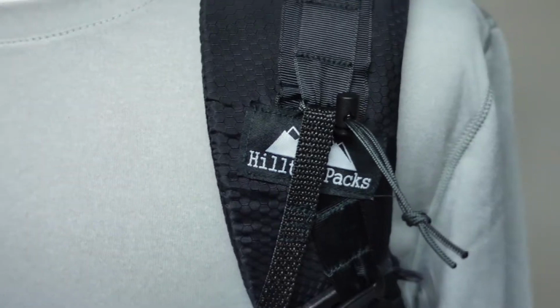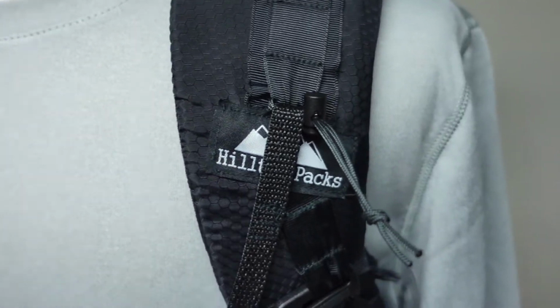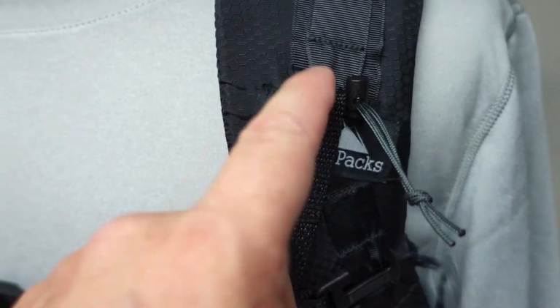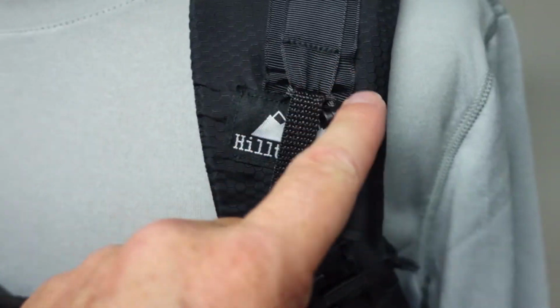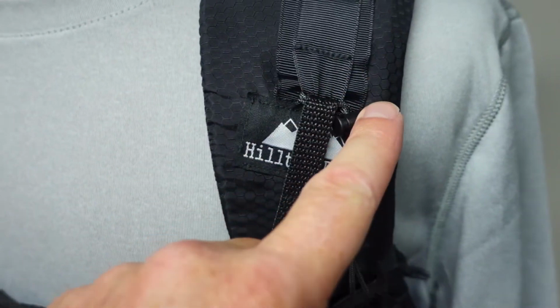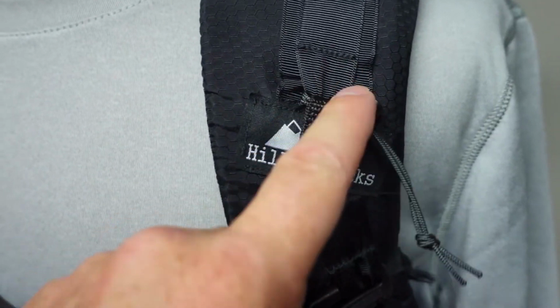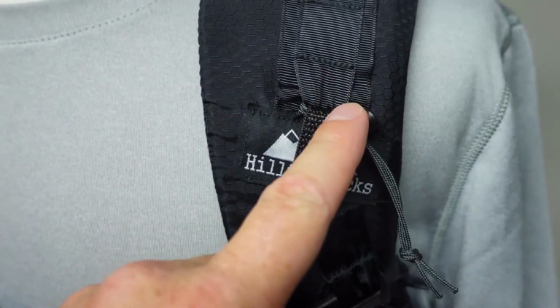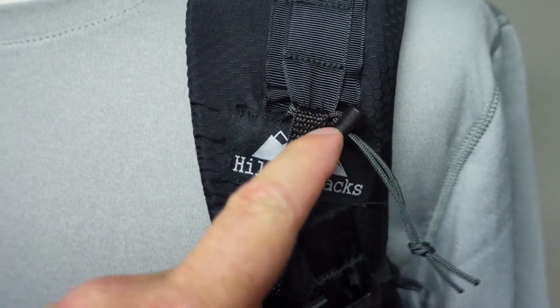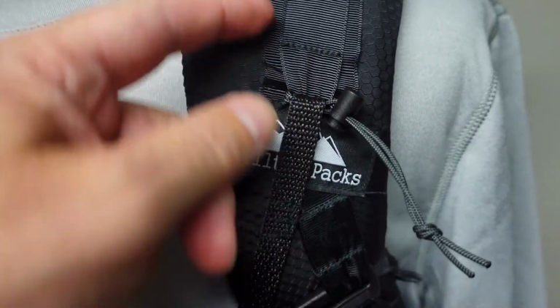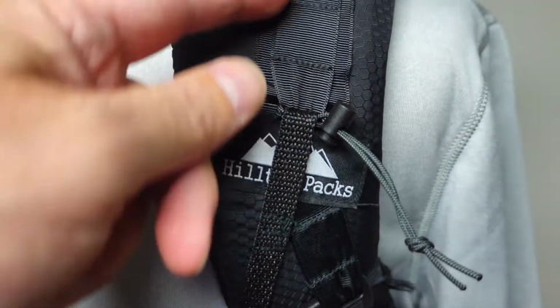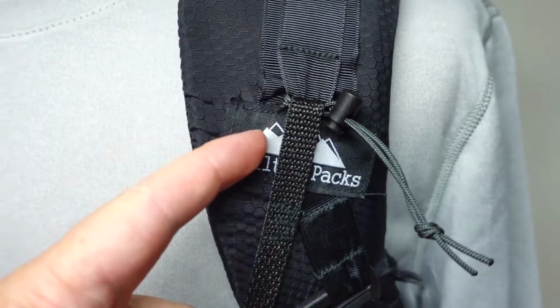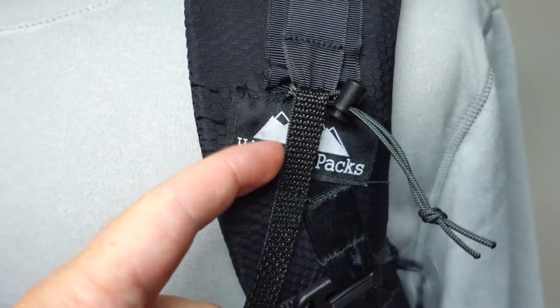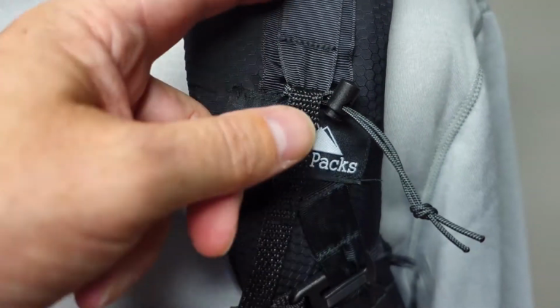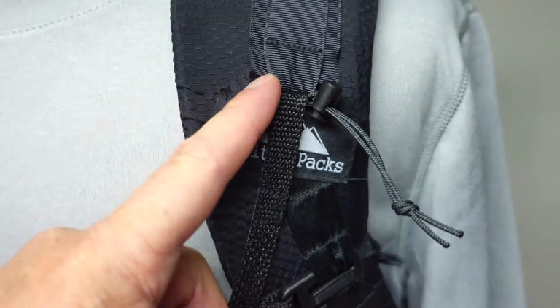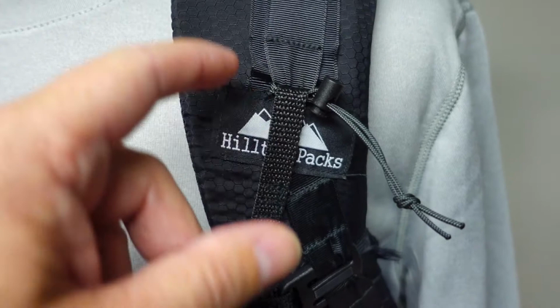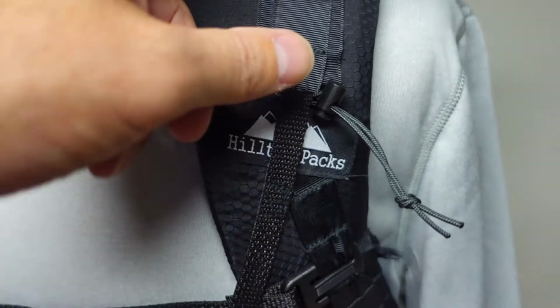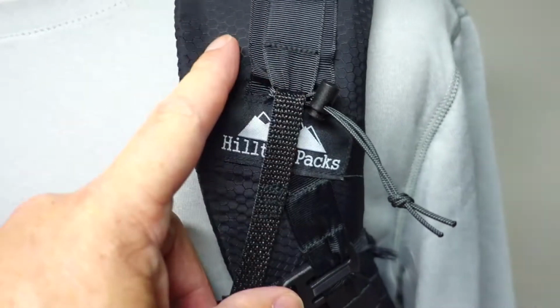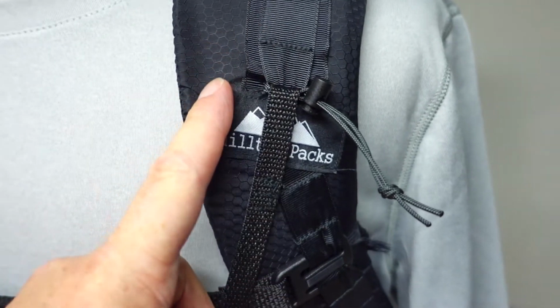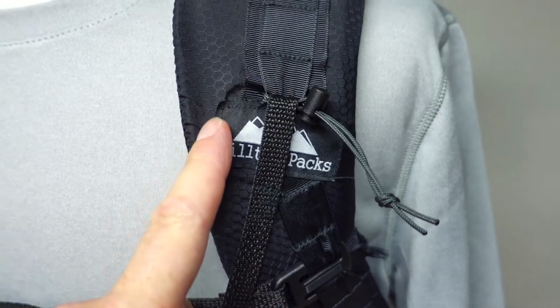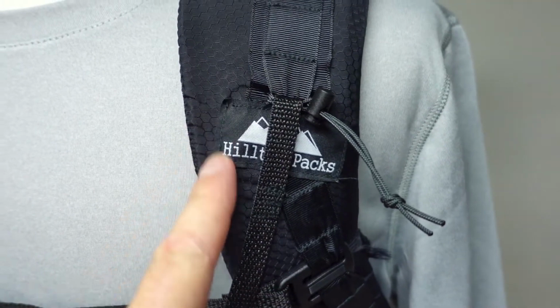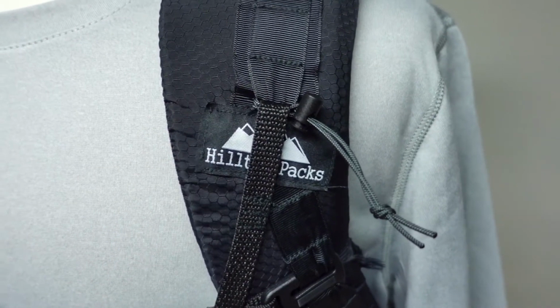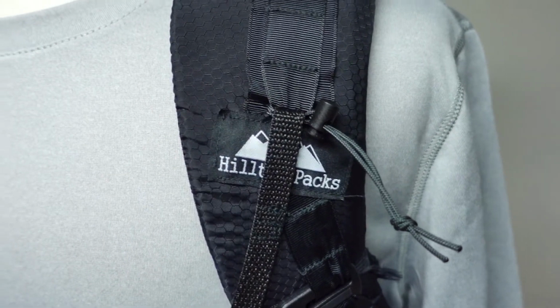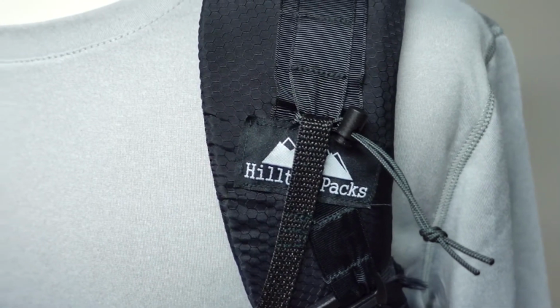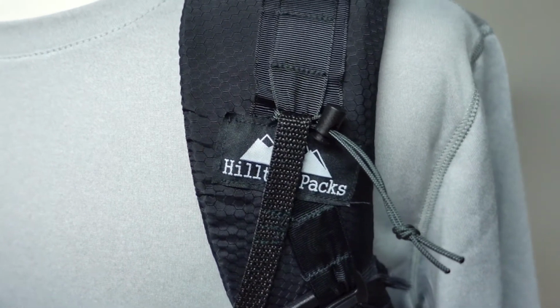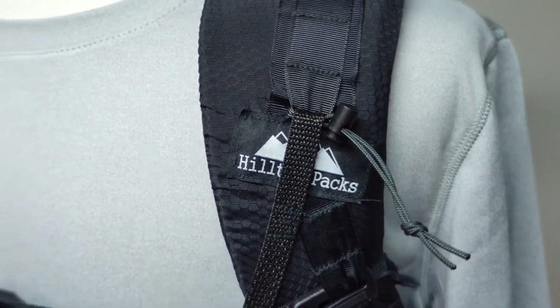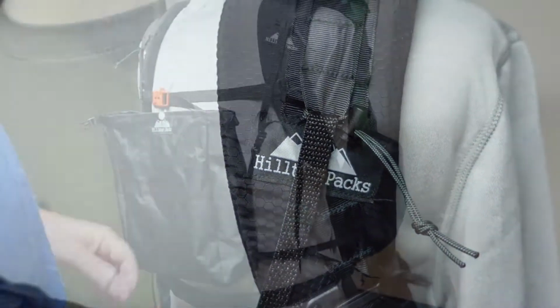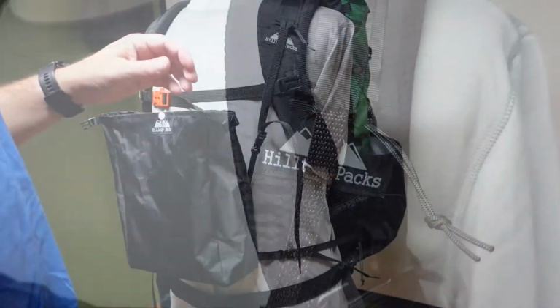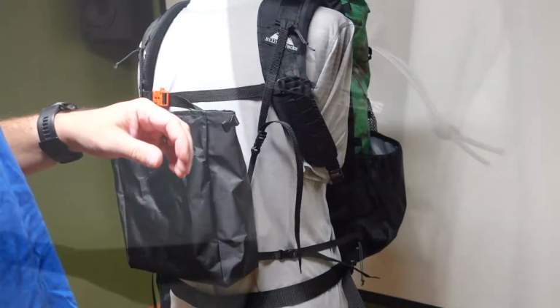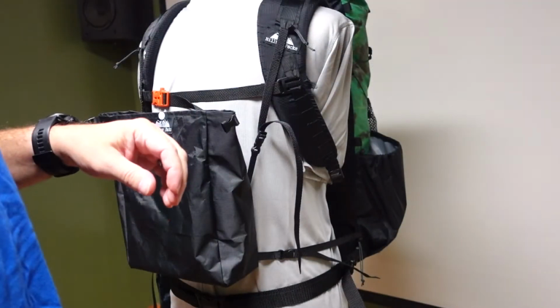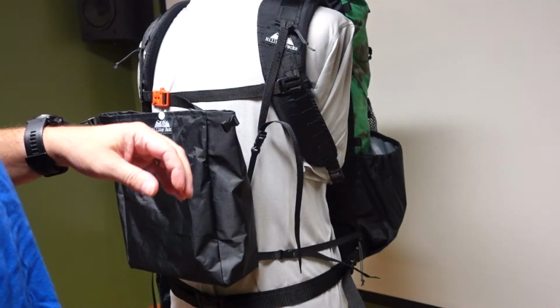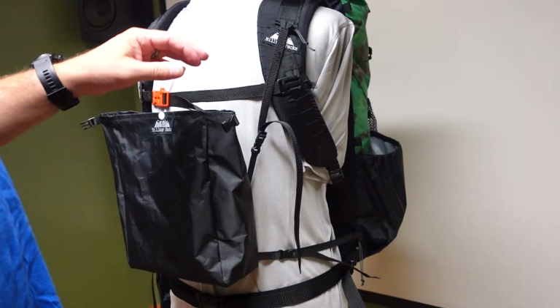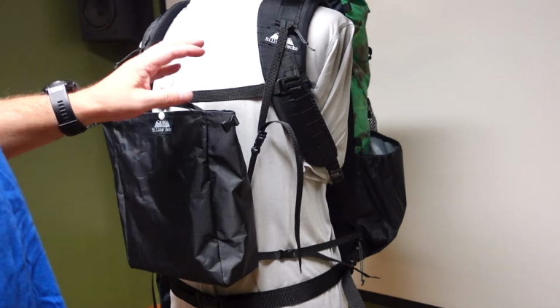The same goes for the other side and the bottom strap. These little locks make the system very versatile — you can move them up and down quickly out in the field, and they'll work with pretty much anything.